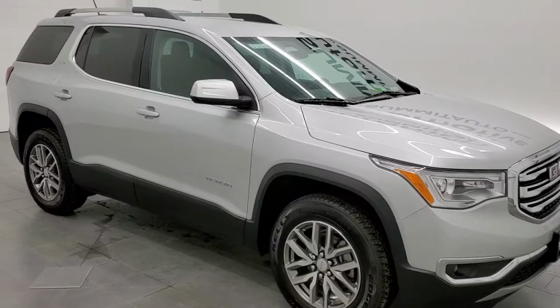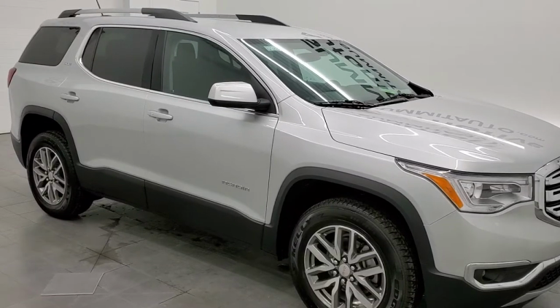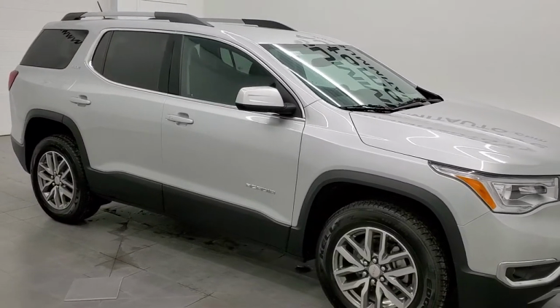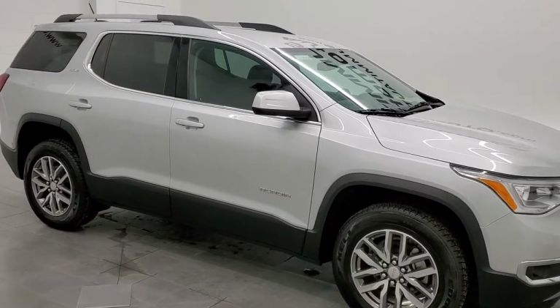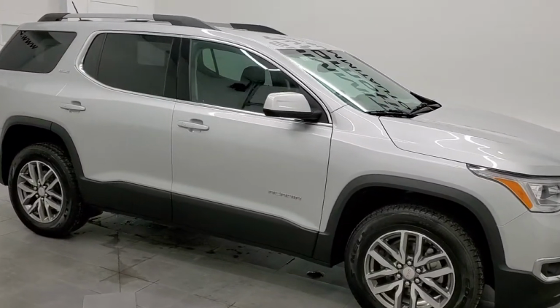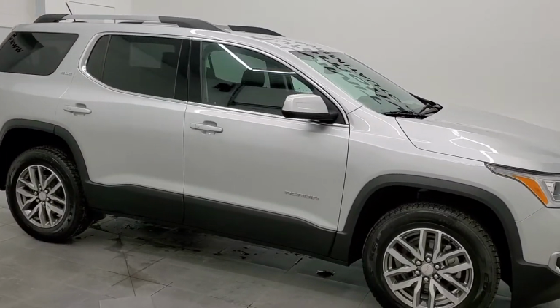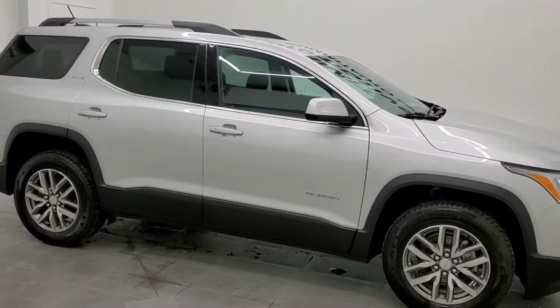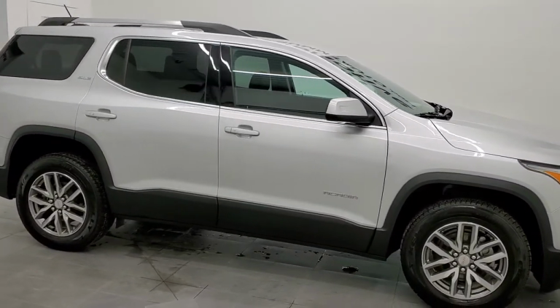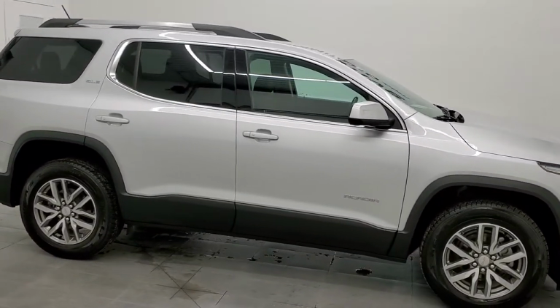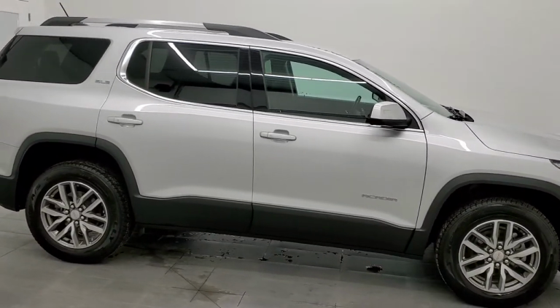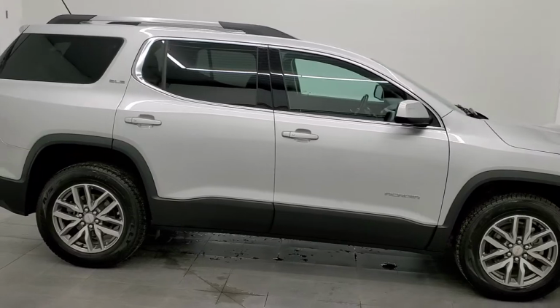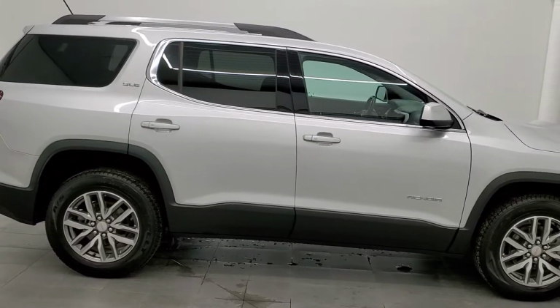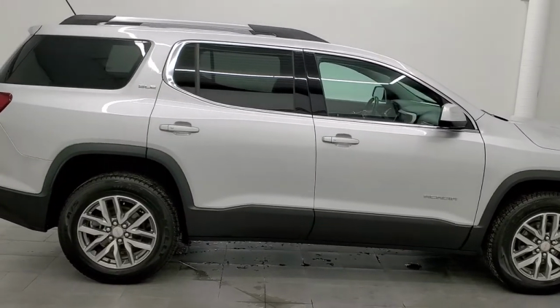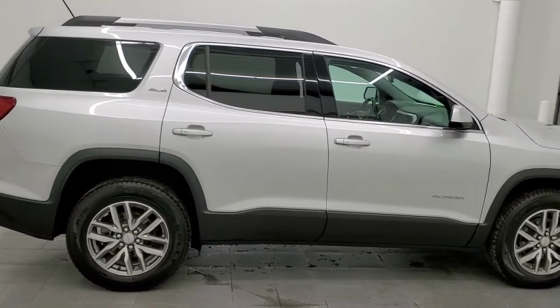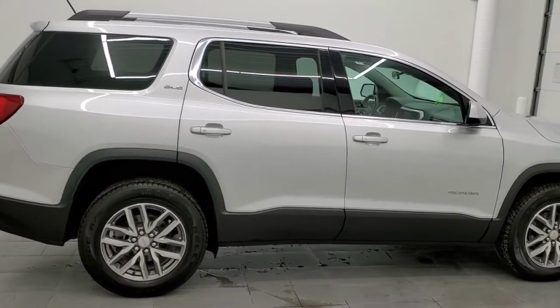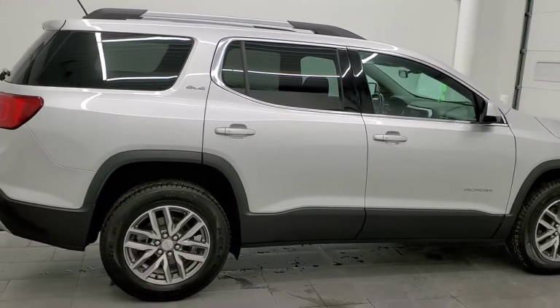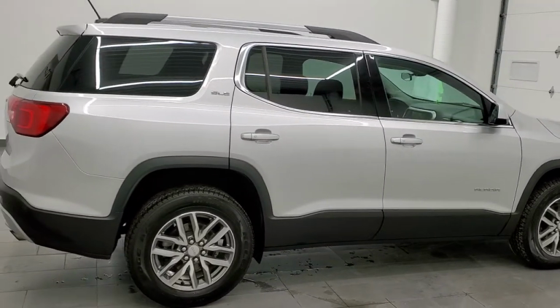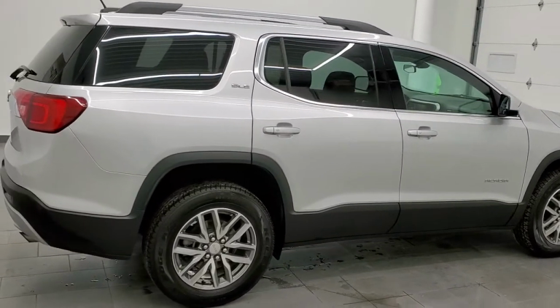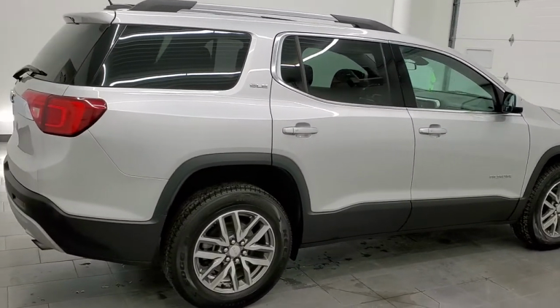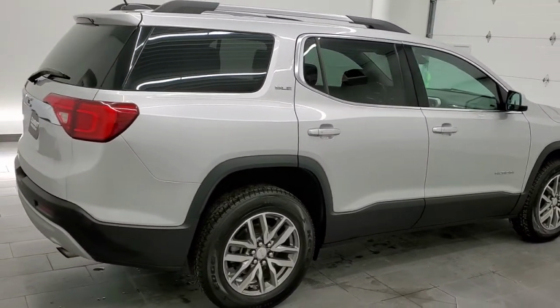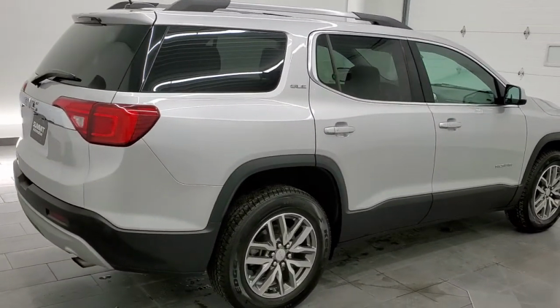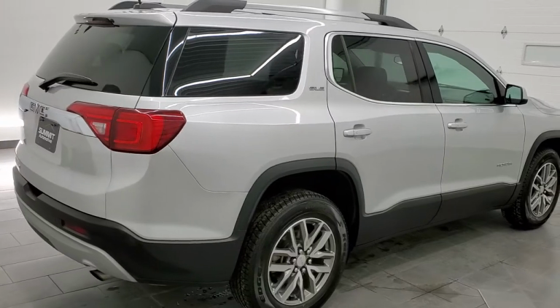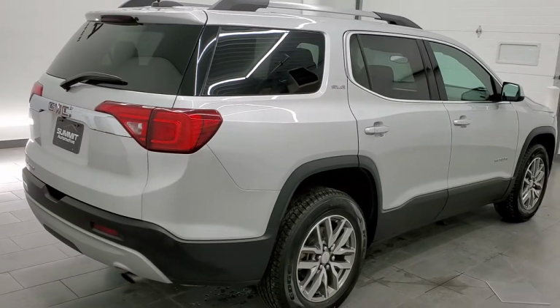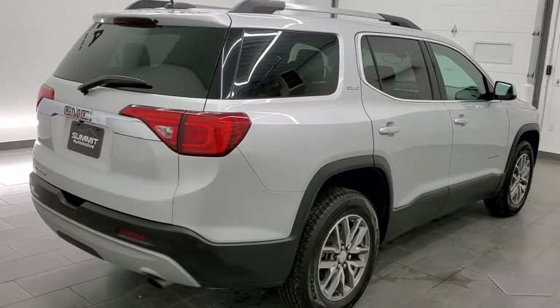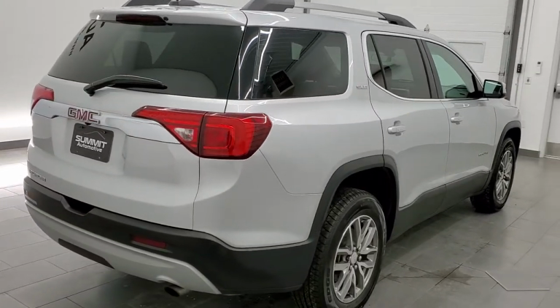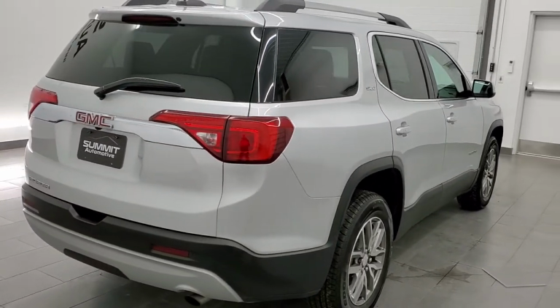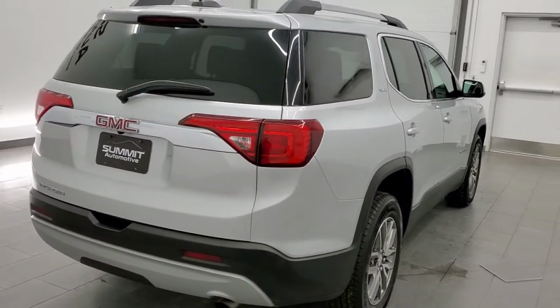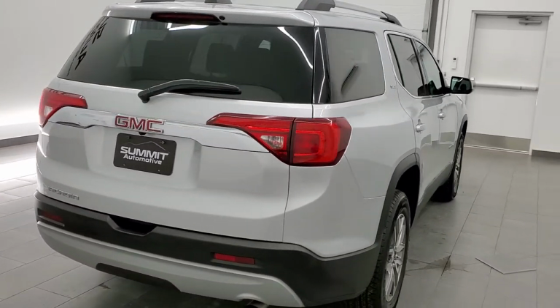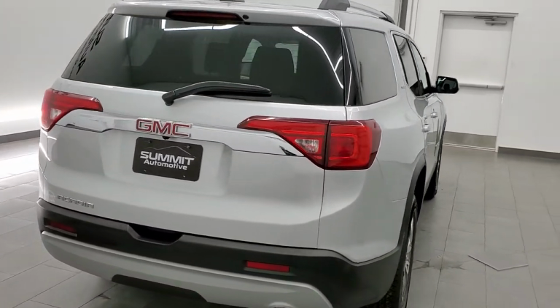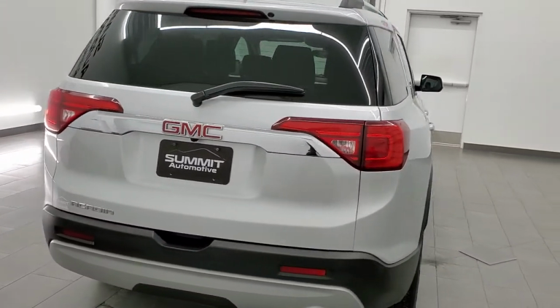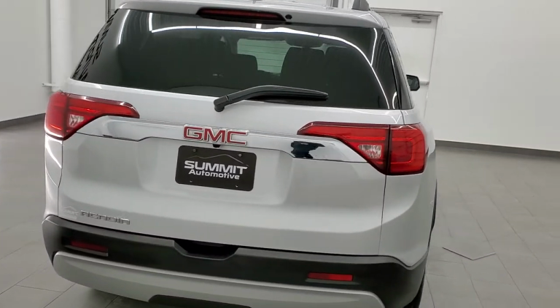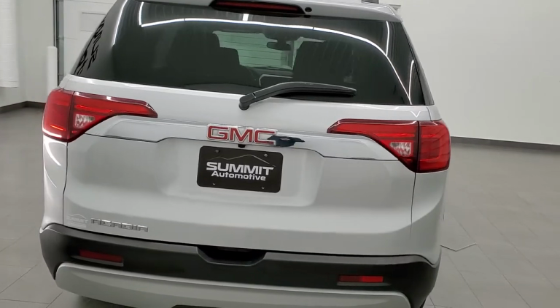Hey, this is Brett, and this 2019 GMC Acadia SLE2 is stock number 12358ZA. We're here at Summit Automotive in Fond du Lac, Wisconsin, your new and used SUV headquarters.